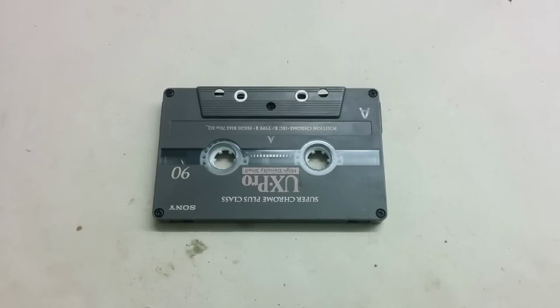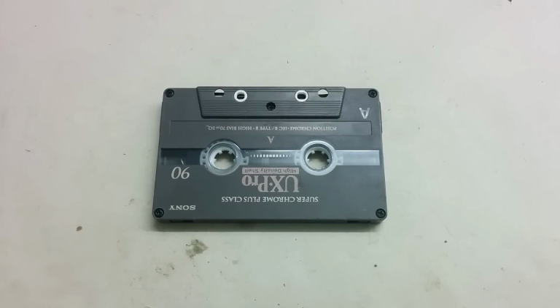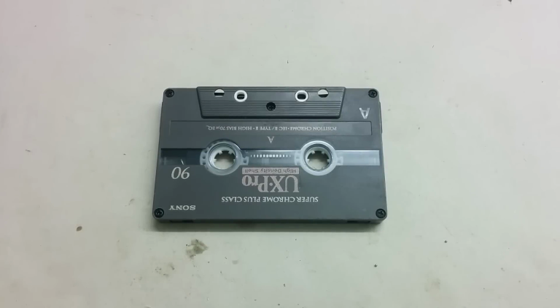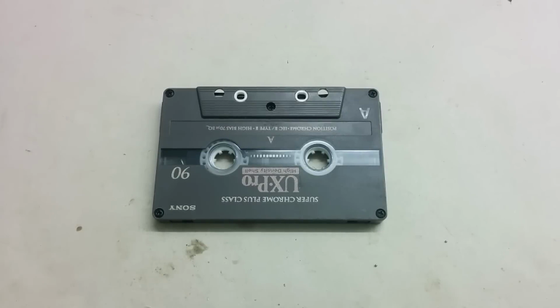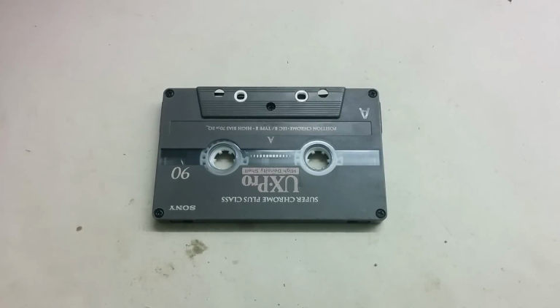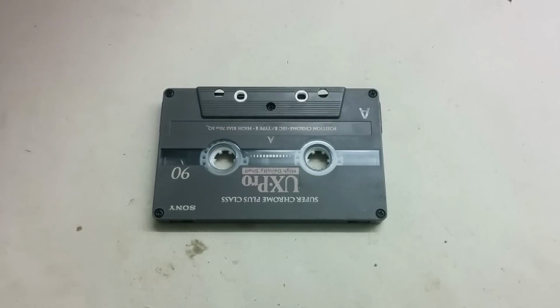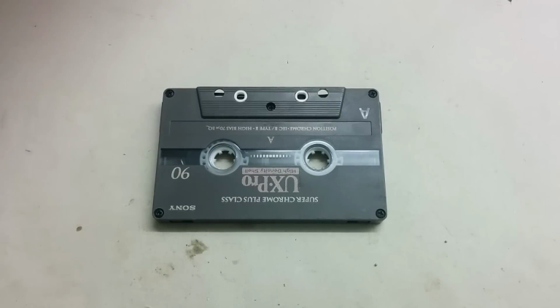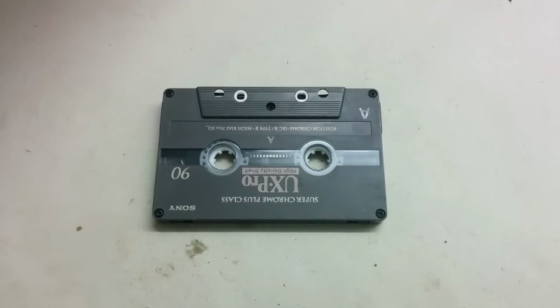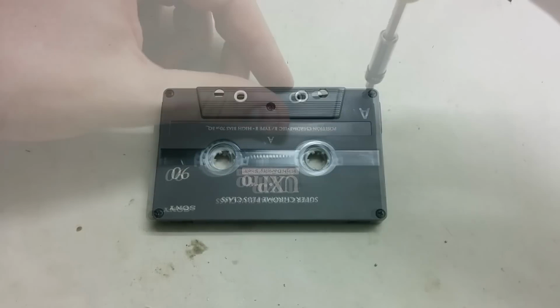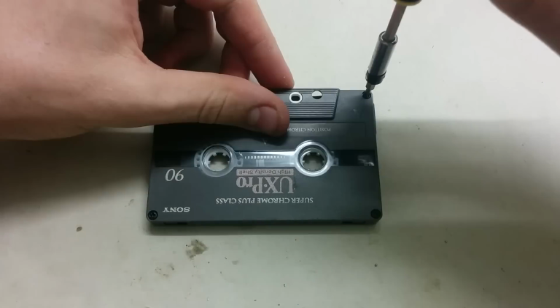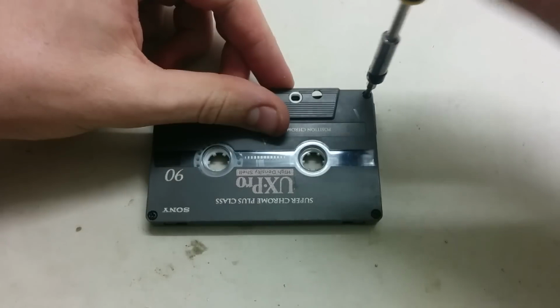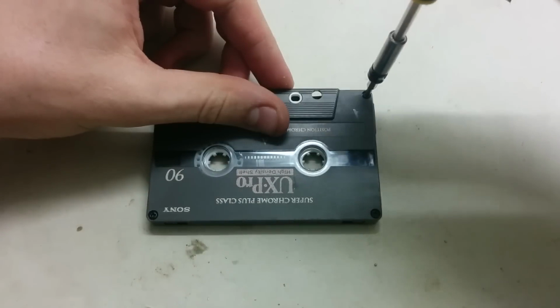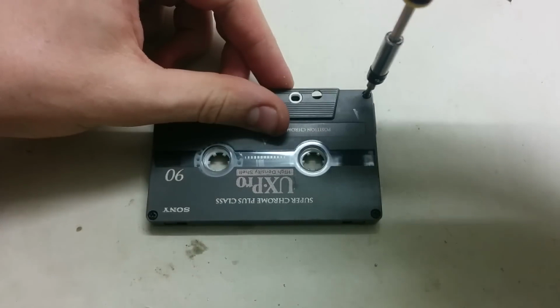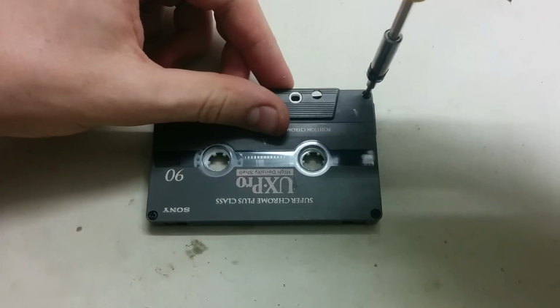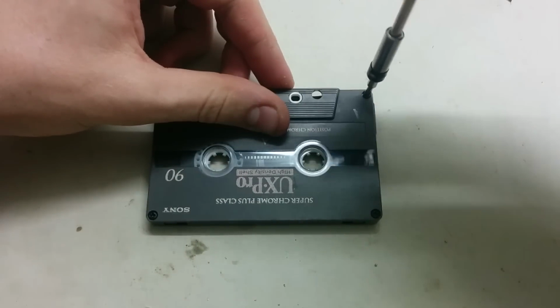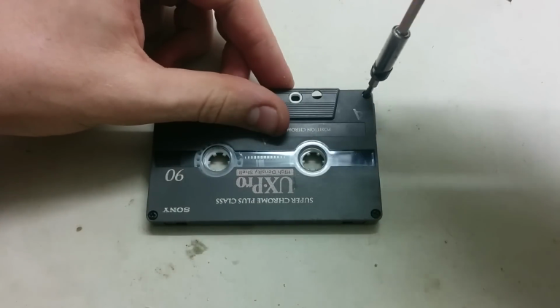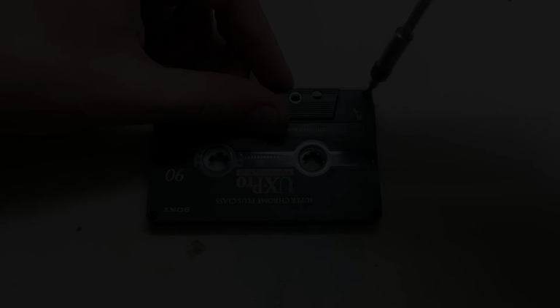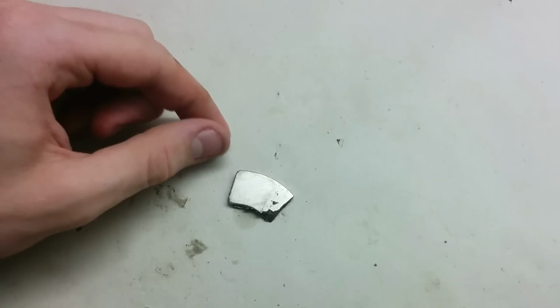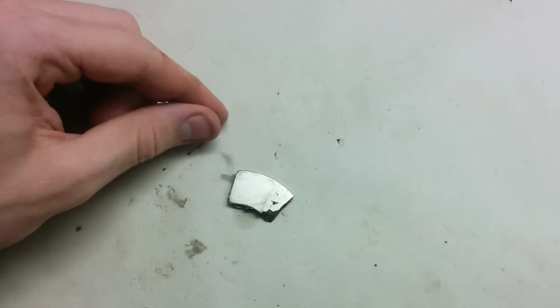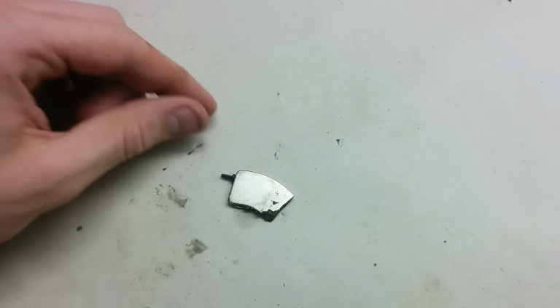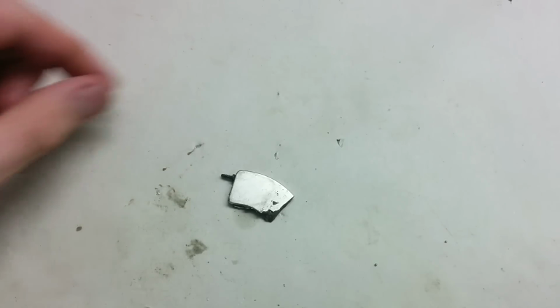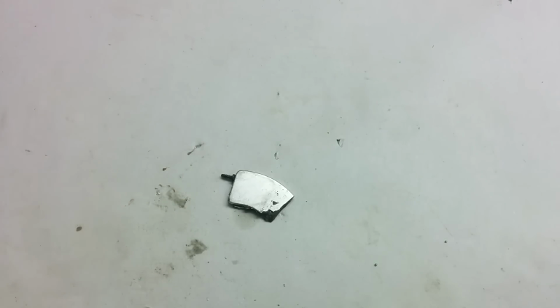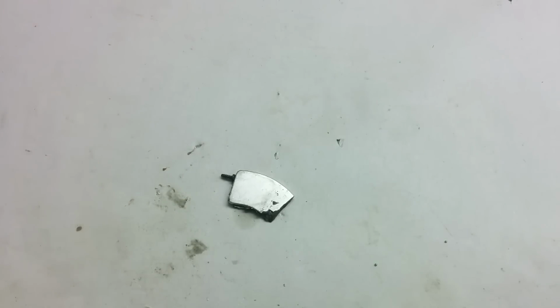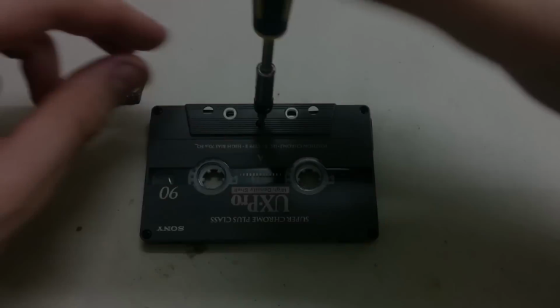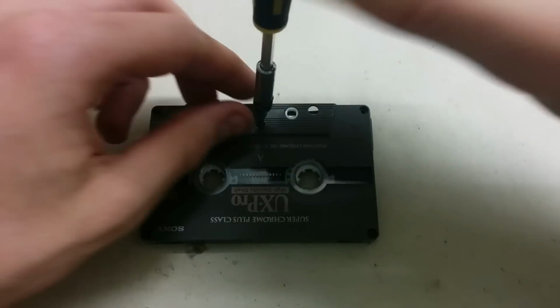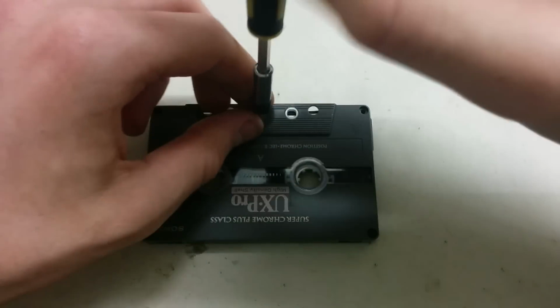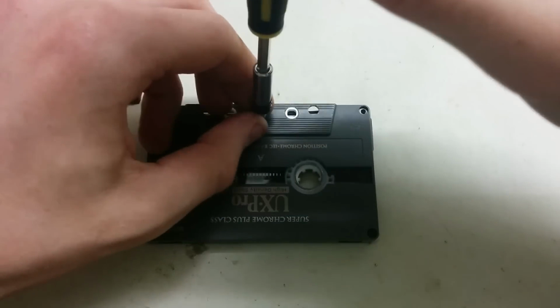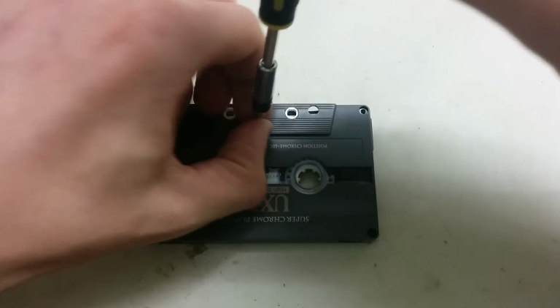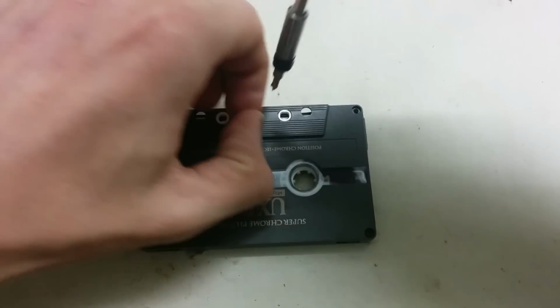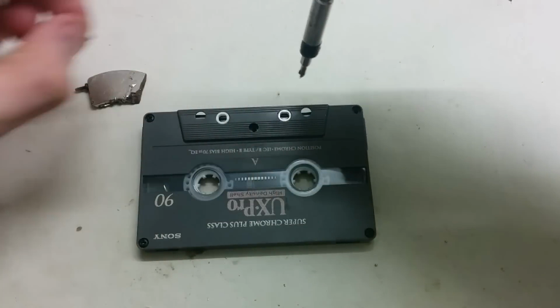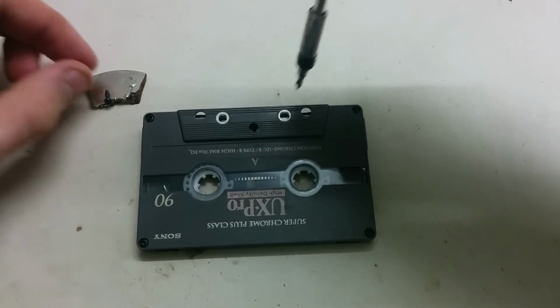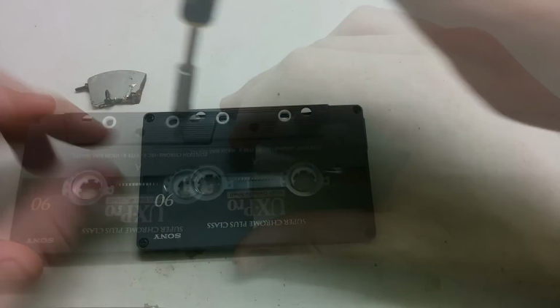Now we need to modify our cassette tape. Remove the five small screws from the cassette. A good trick is to use a neodymium magnet to hold the screws together.